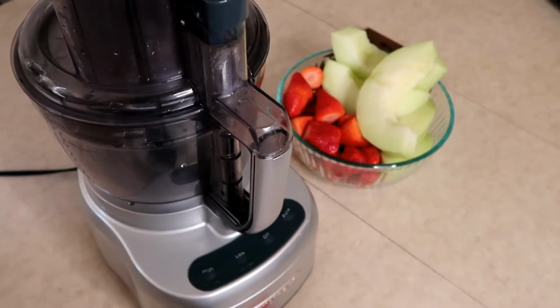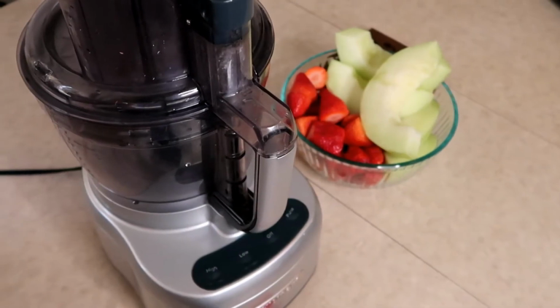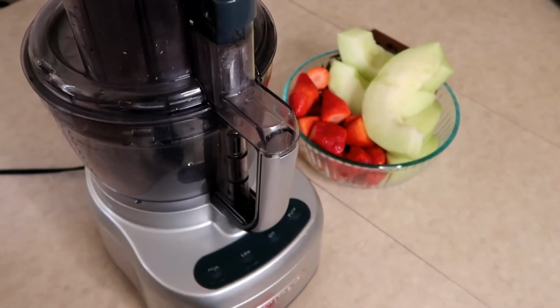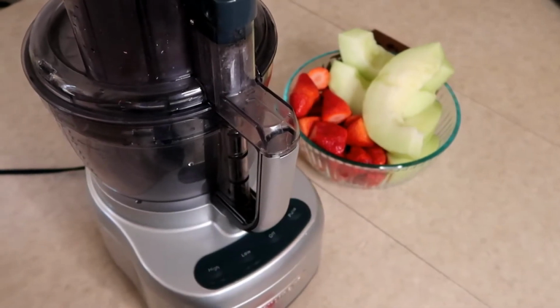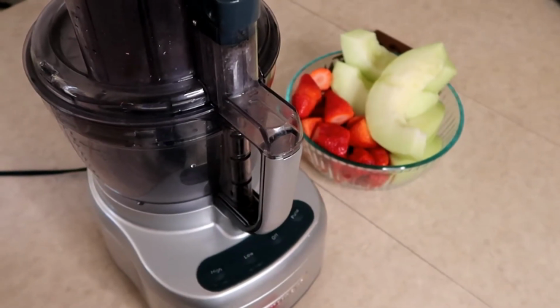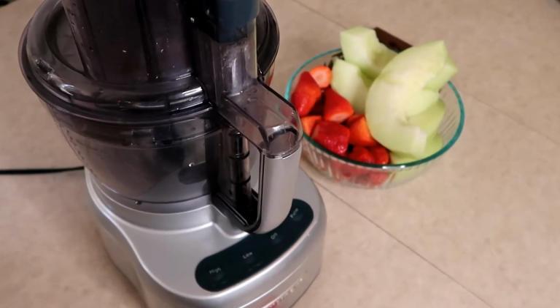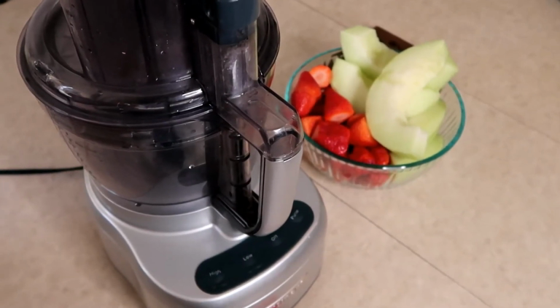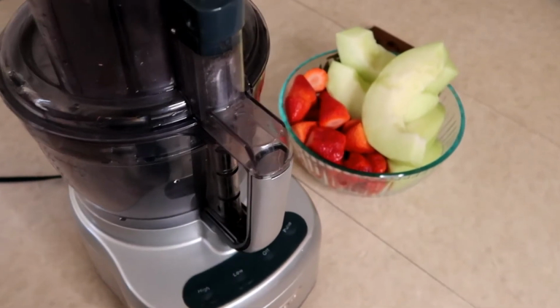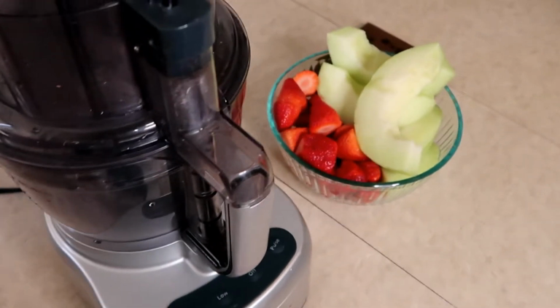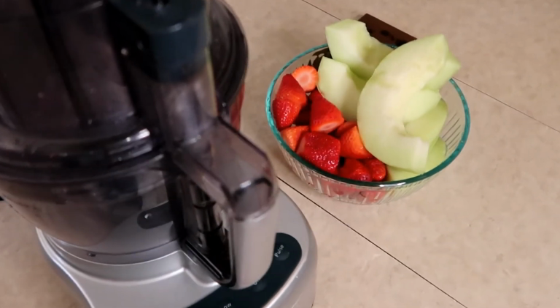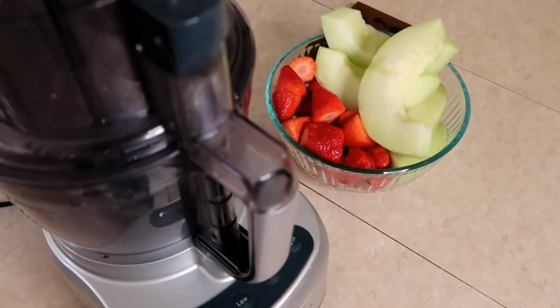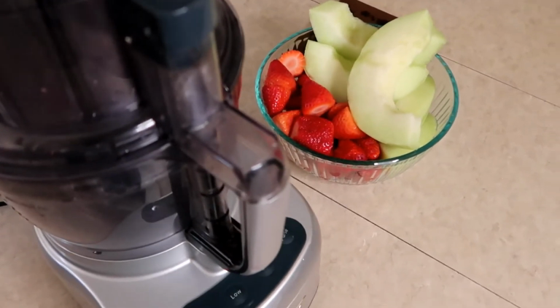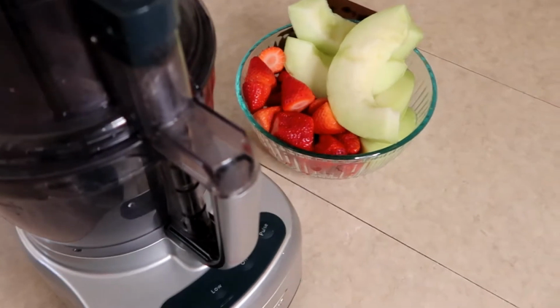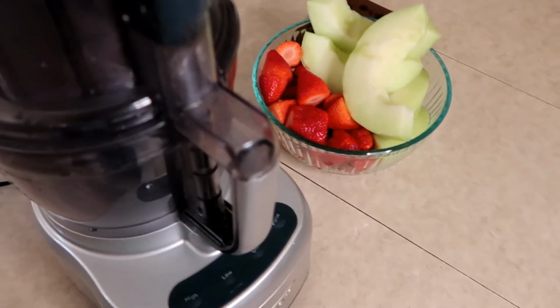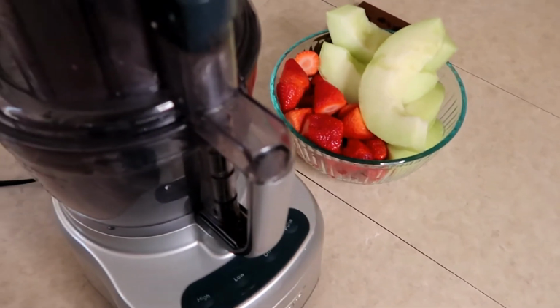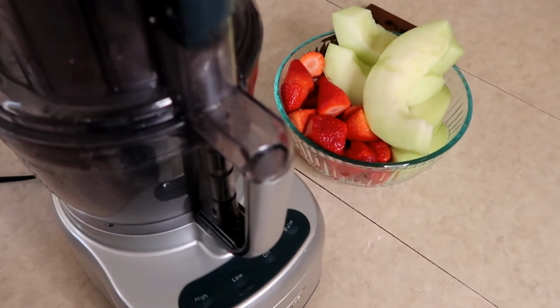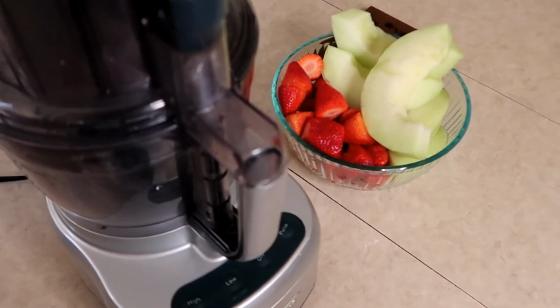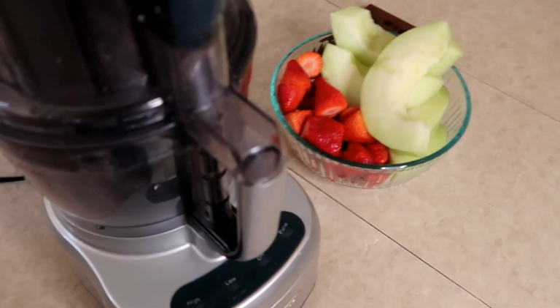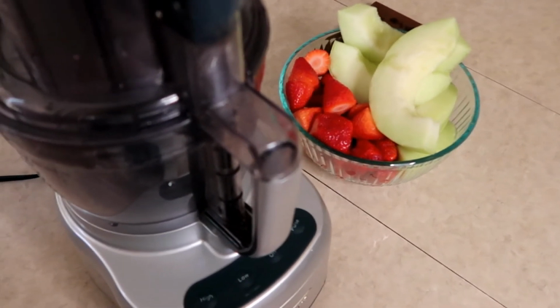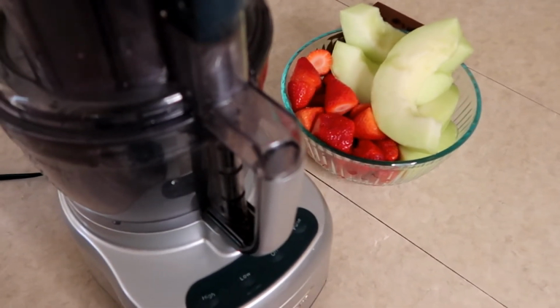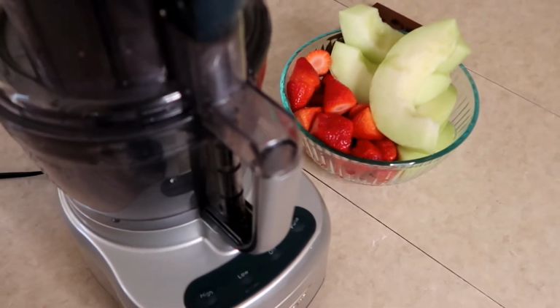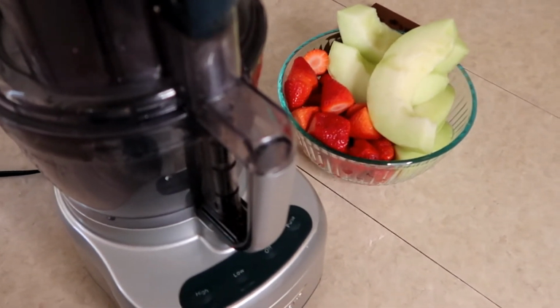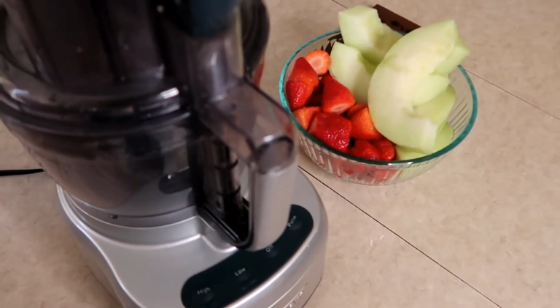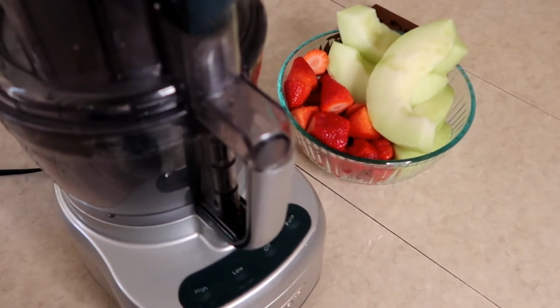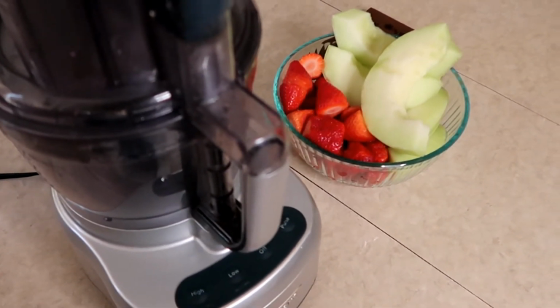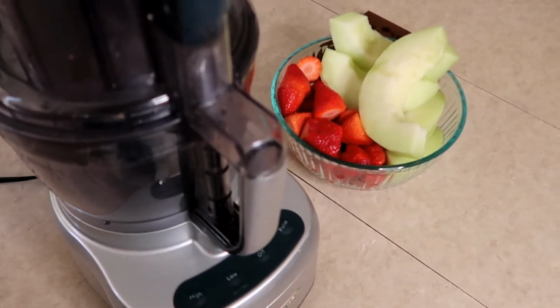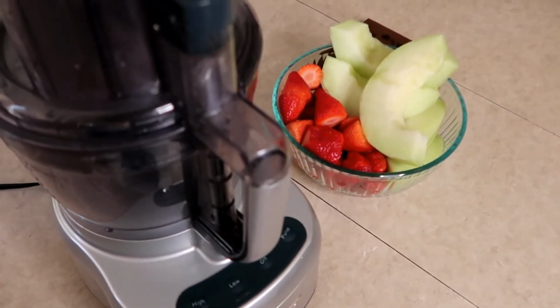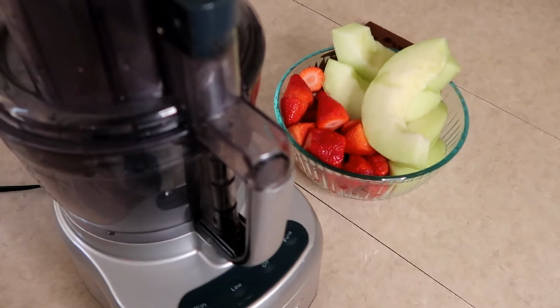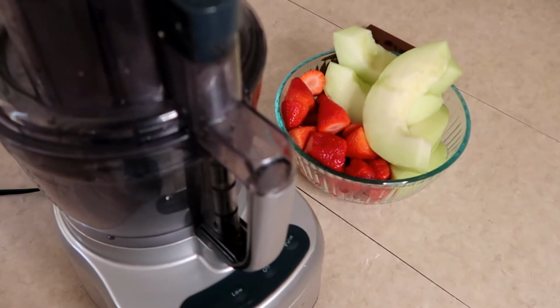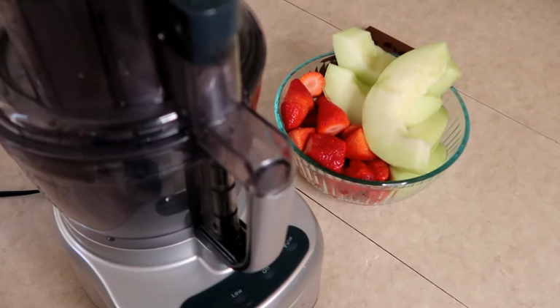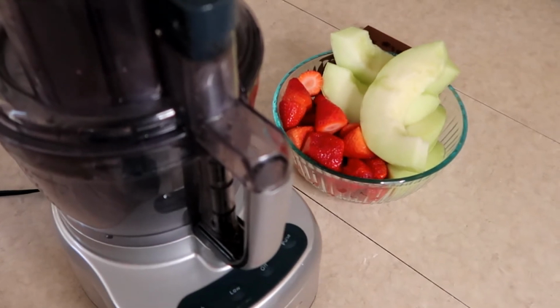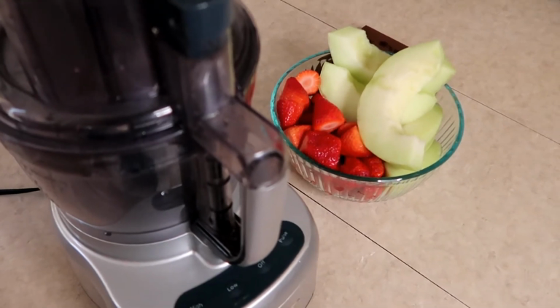Hello friends of YouTube. Today we're going to make a quick little fruit salad with the Cuisinart Dicing Kit with some strawberries and honeydew.